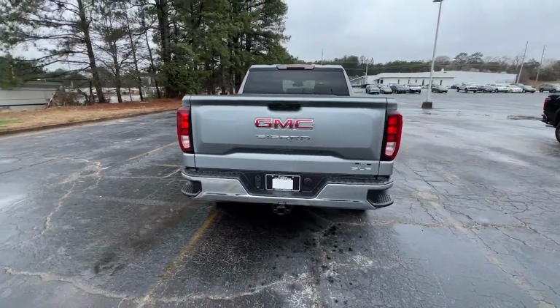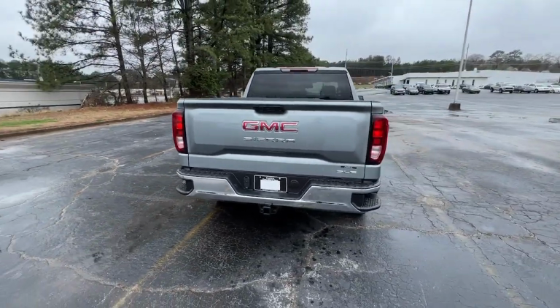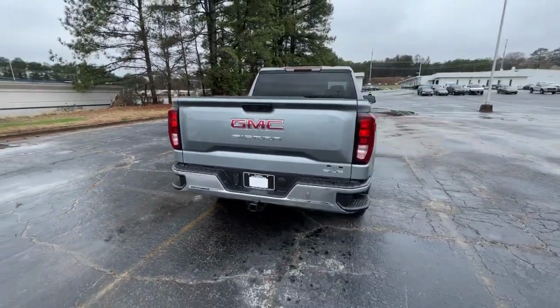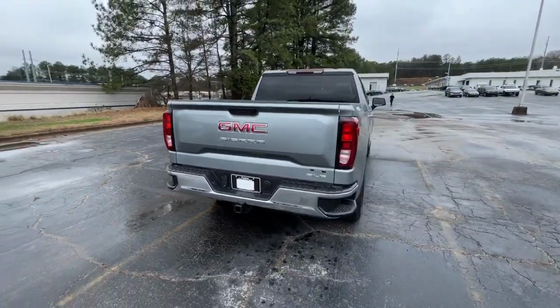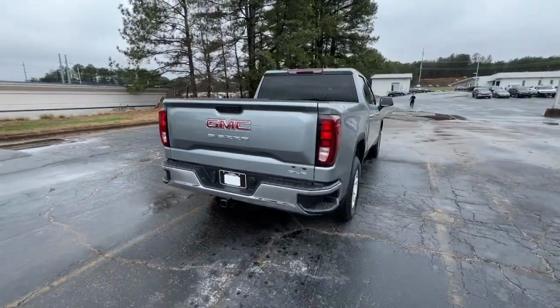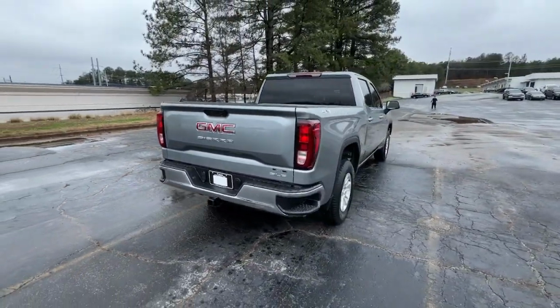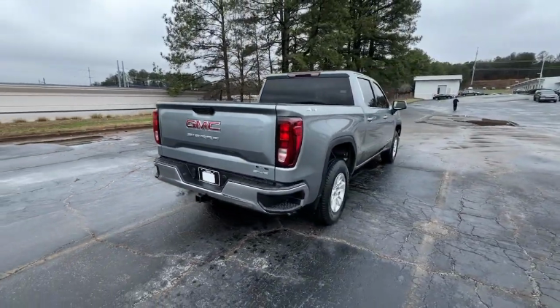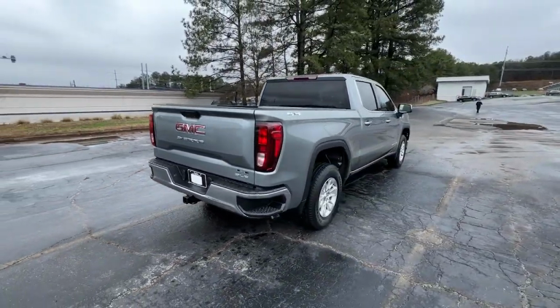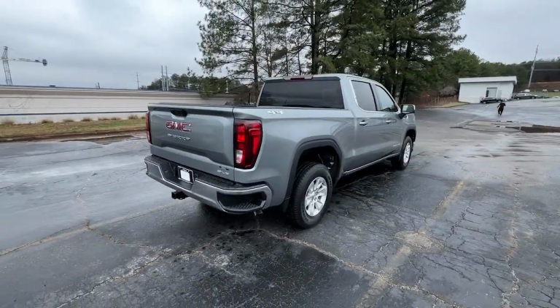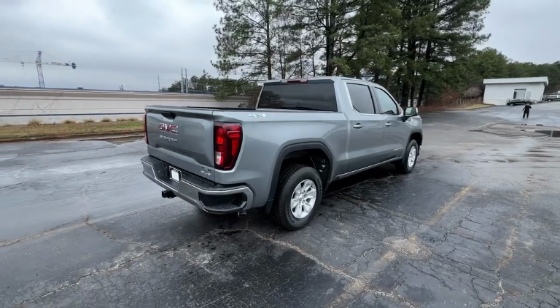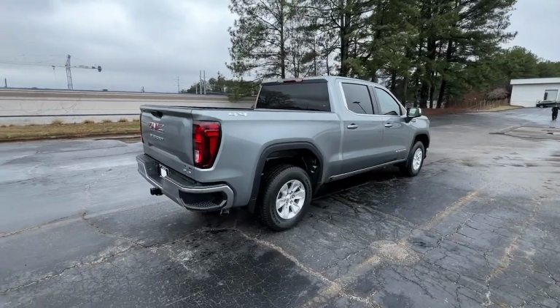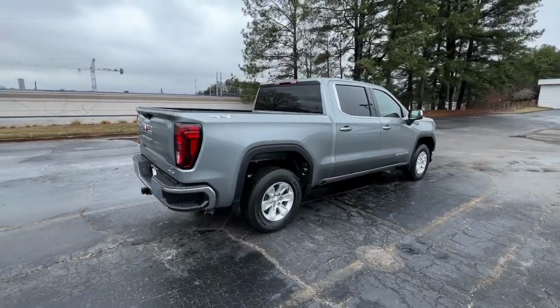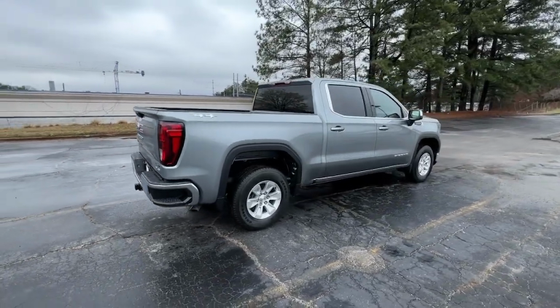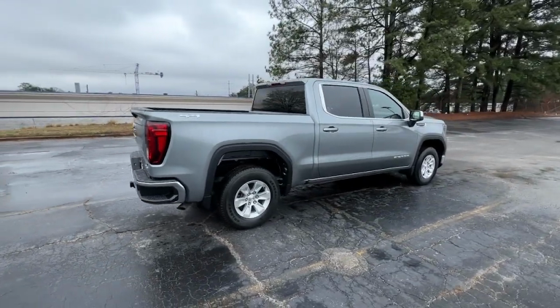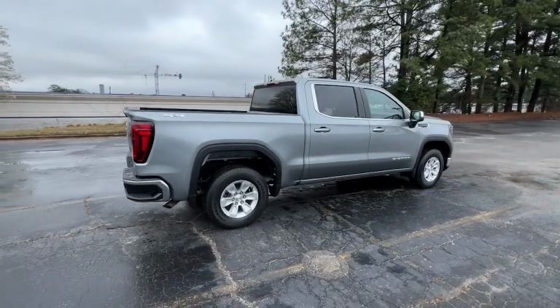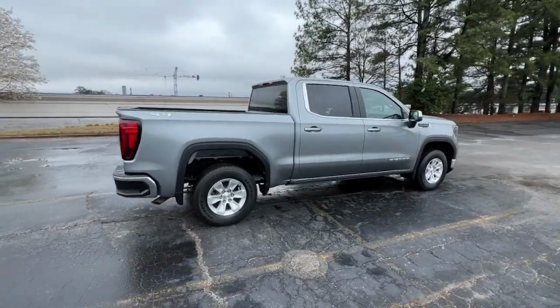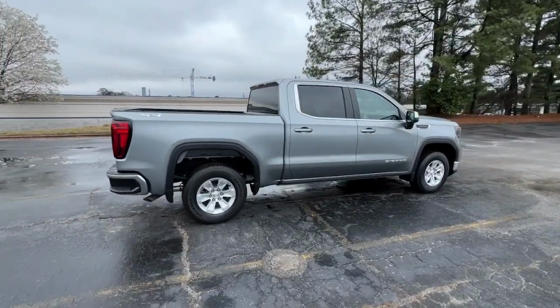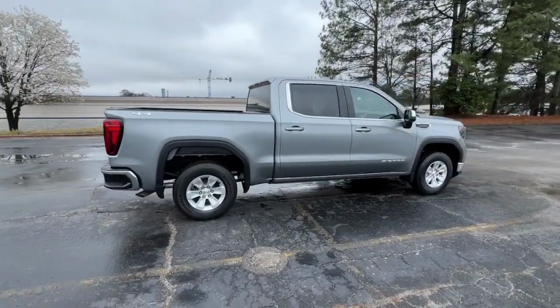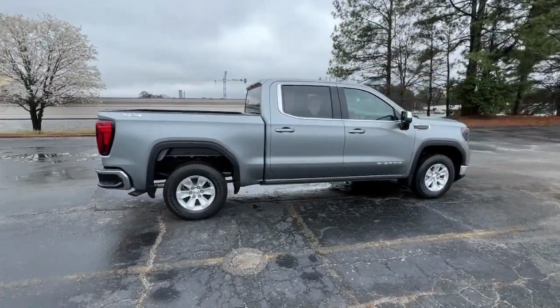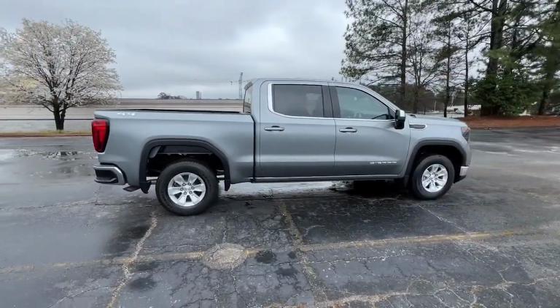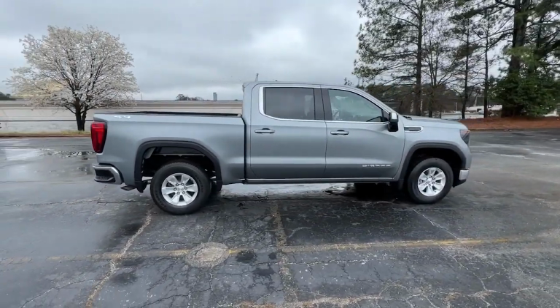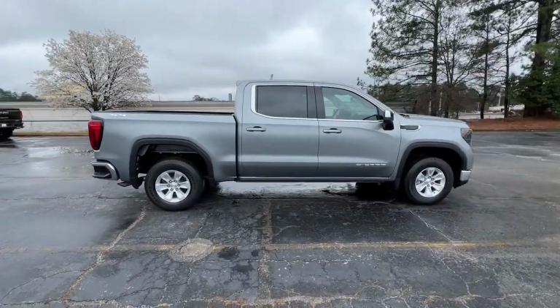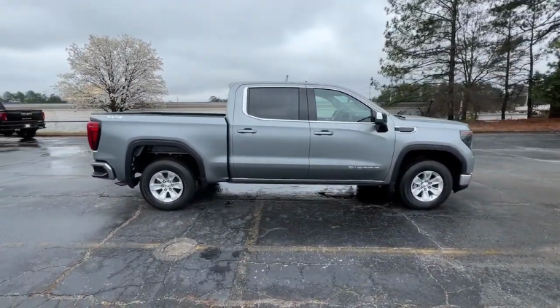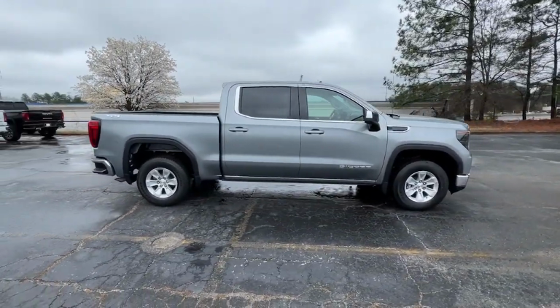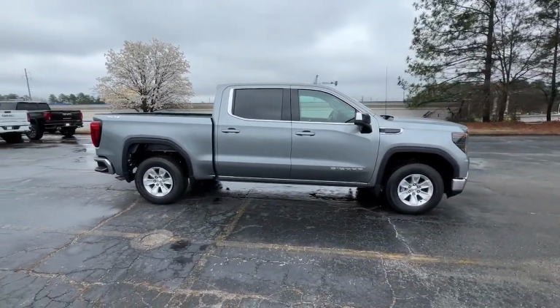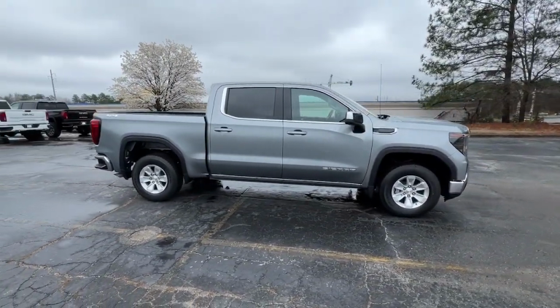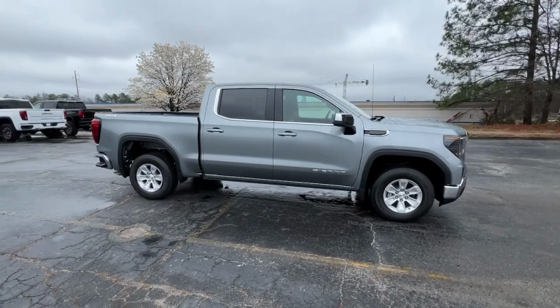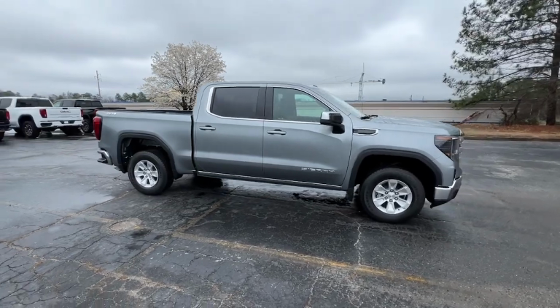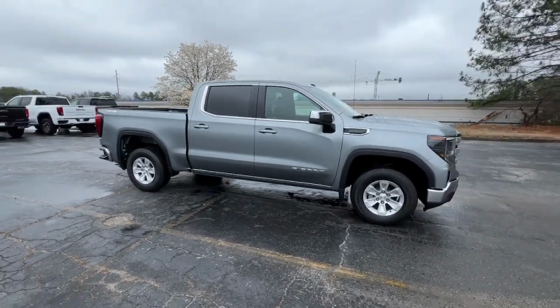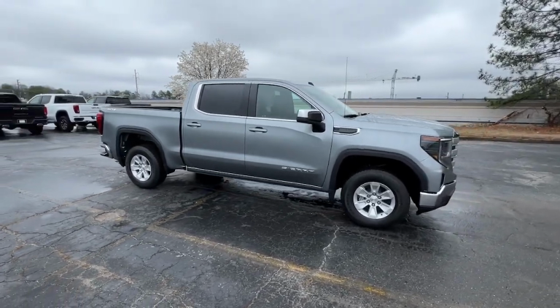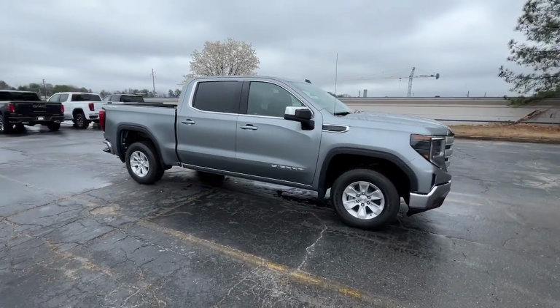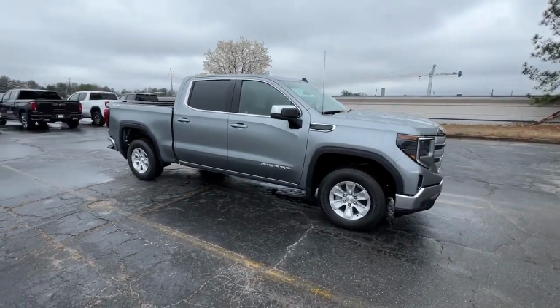From its impressive towing and hauling capacity to its quiet, spacious cabin and tech-savvy connectivity, this is the truck built for today's lifestyle.